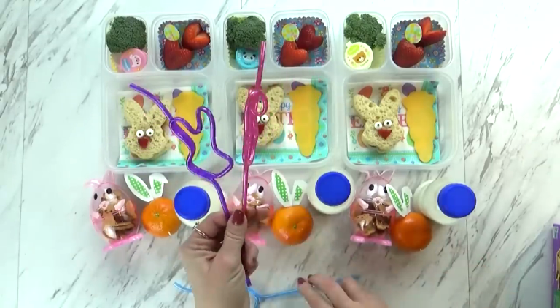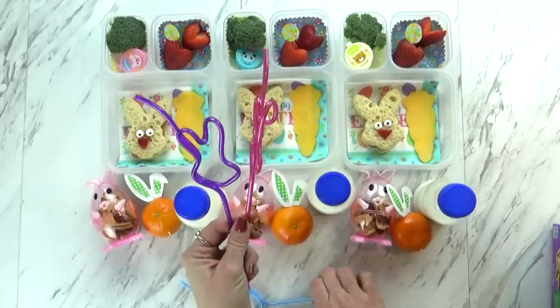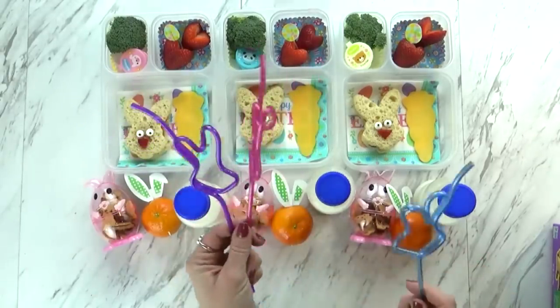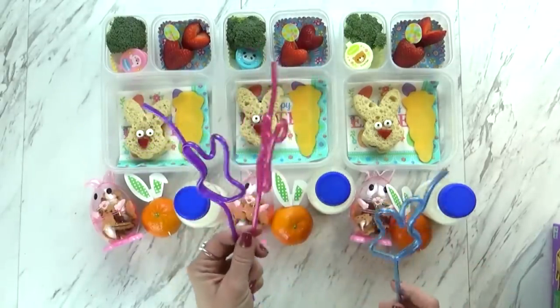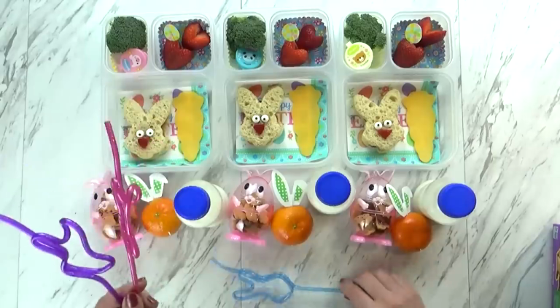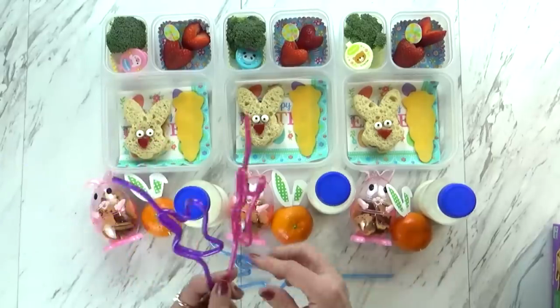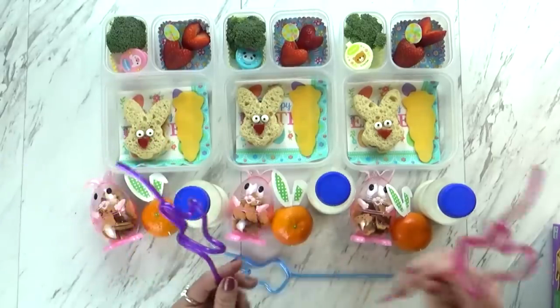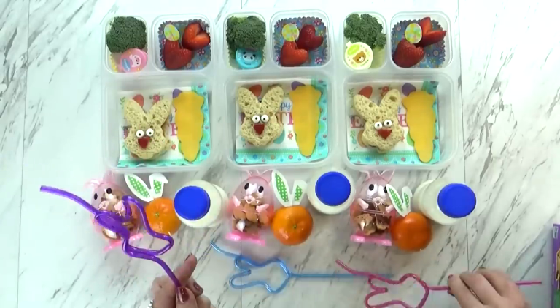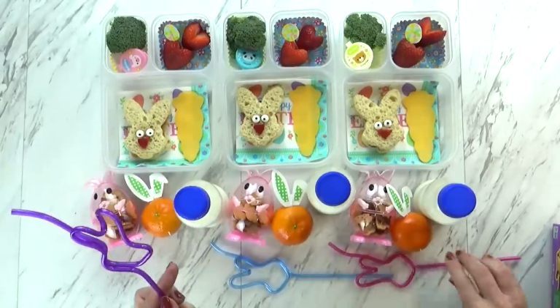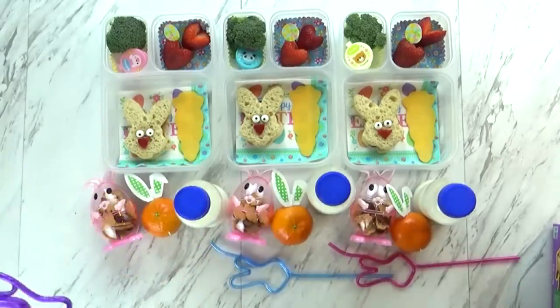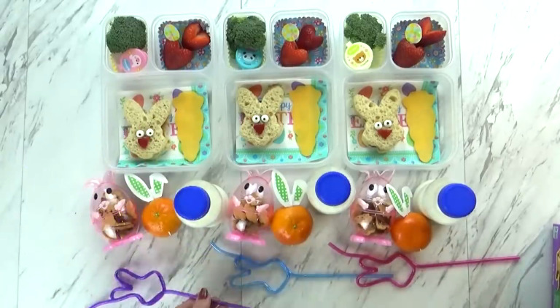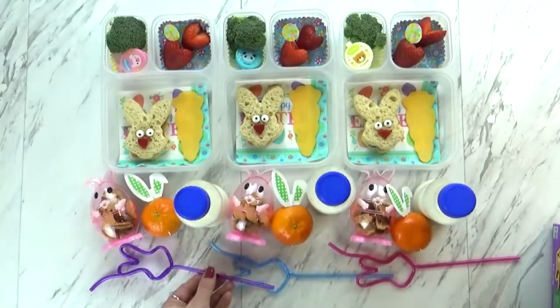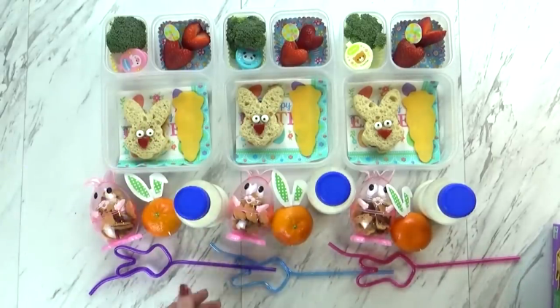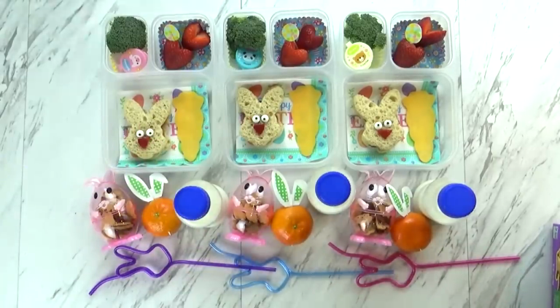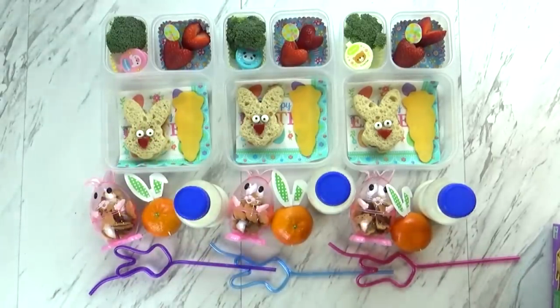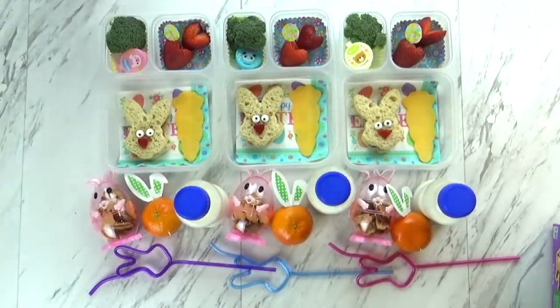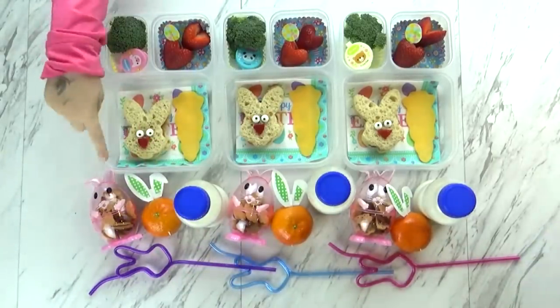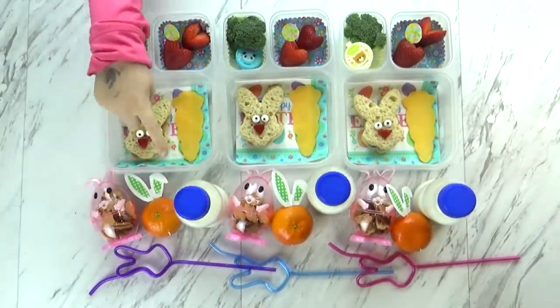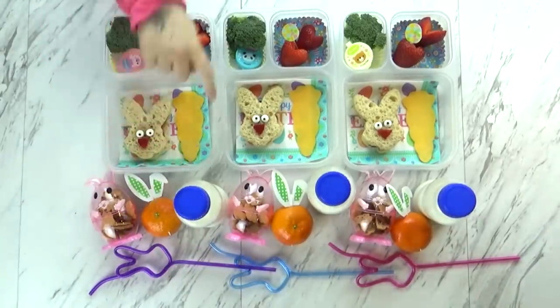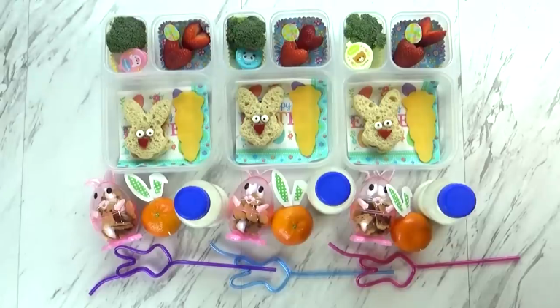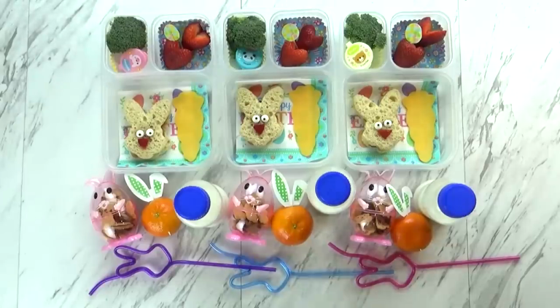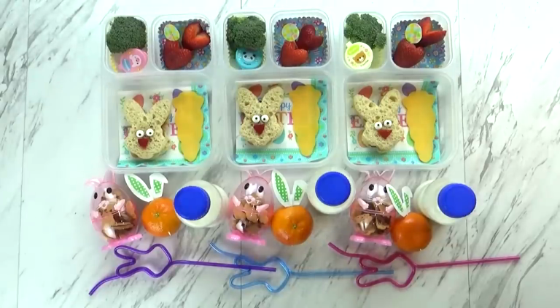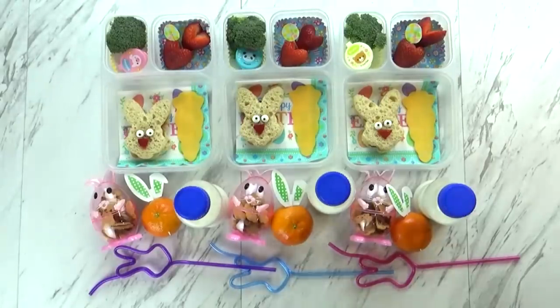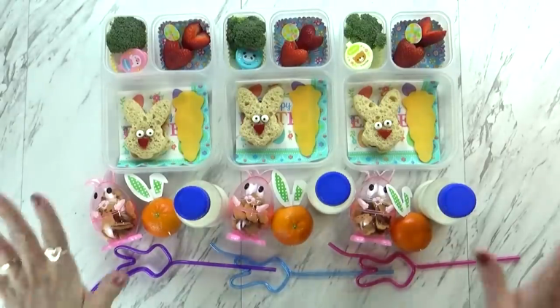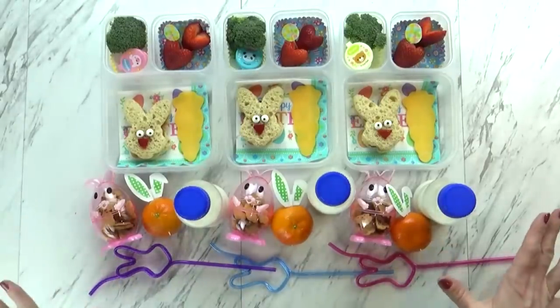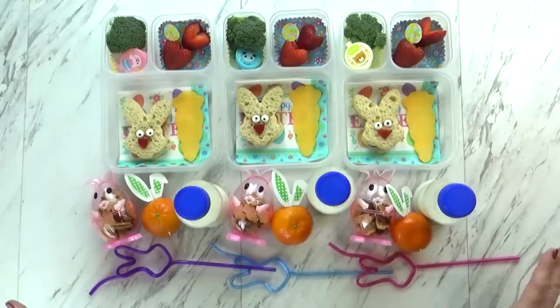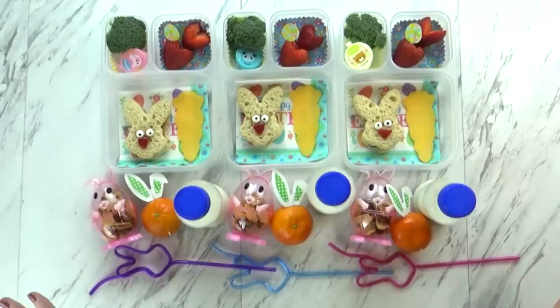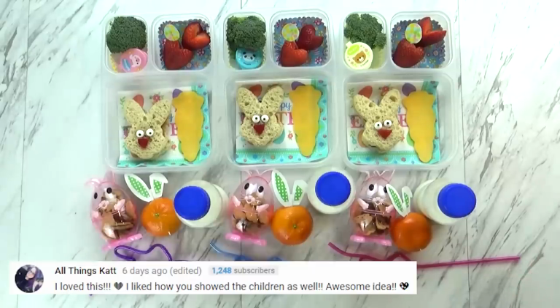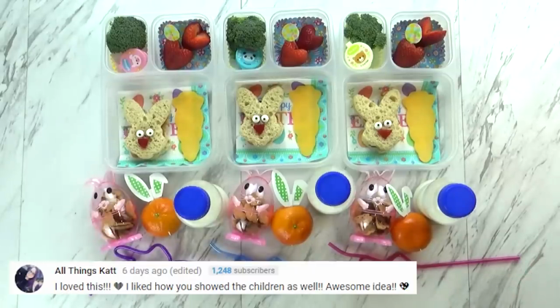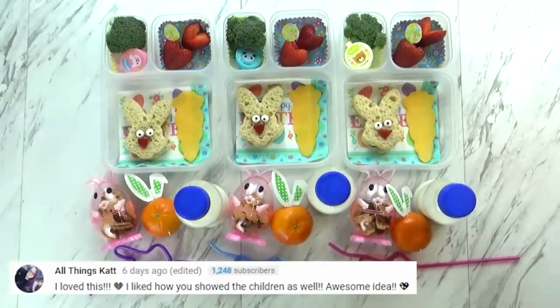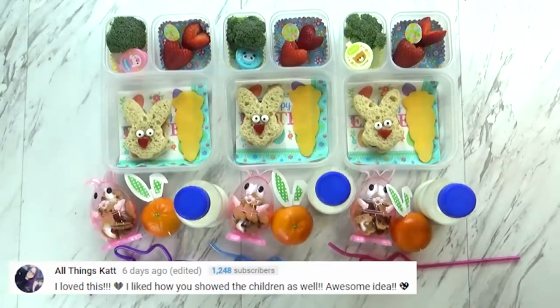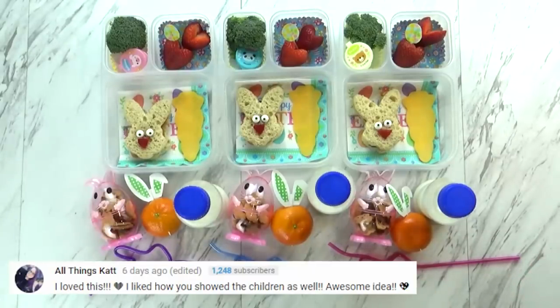We have a blue straw for Jackson, a pink one for McKenzie, and Lily gets the purple one. The cookies also go well with the milk. I'm going to get all of my lids on, and then after lunch we'll show you what we ate.